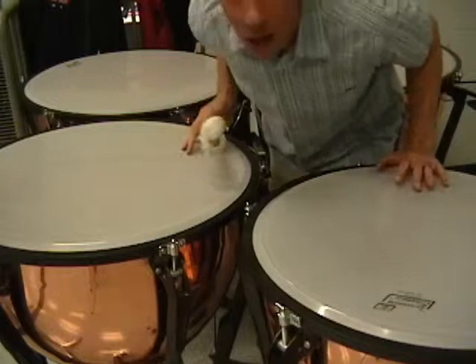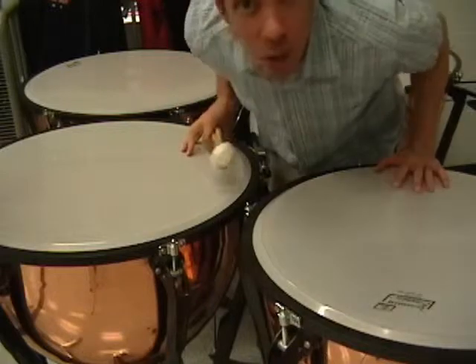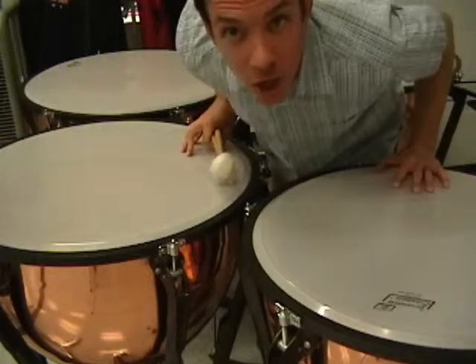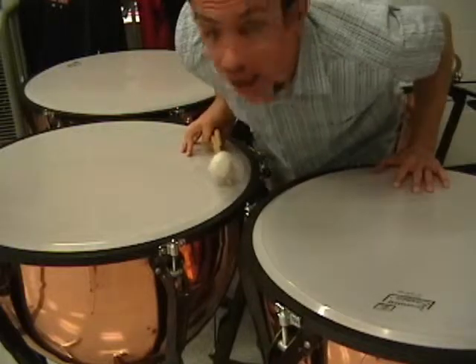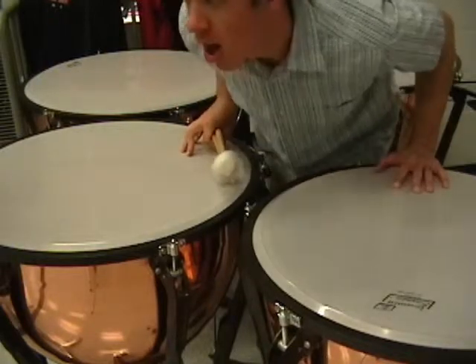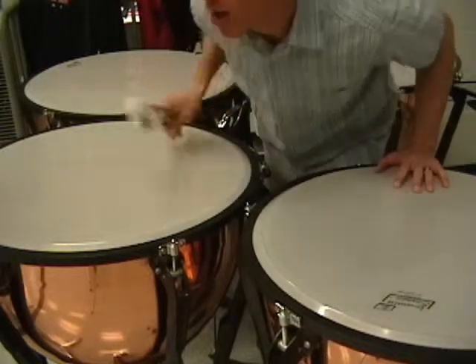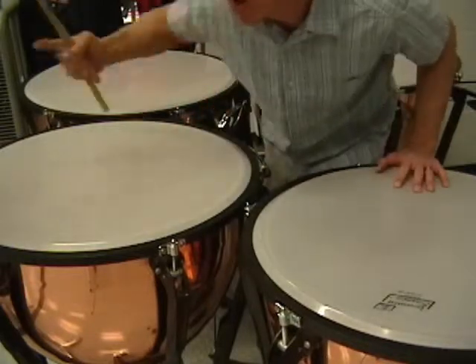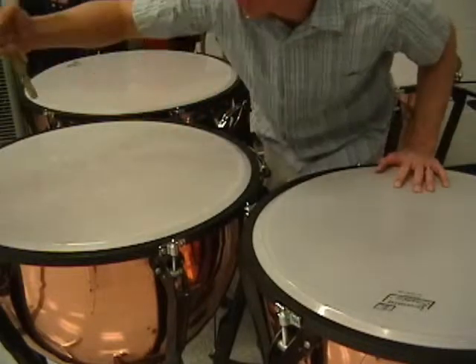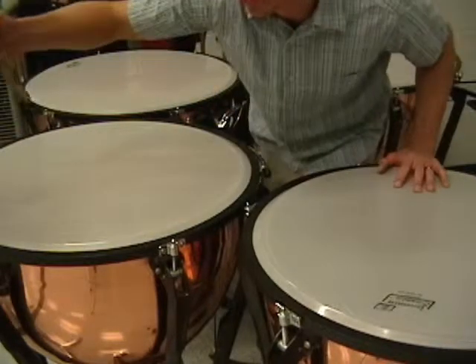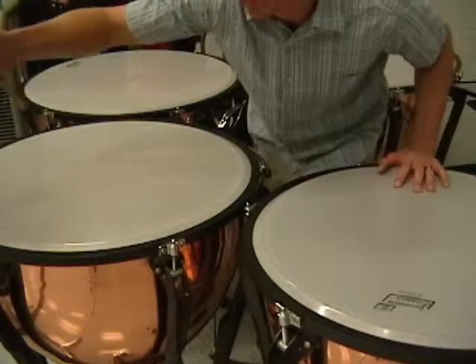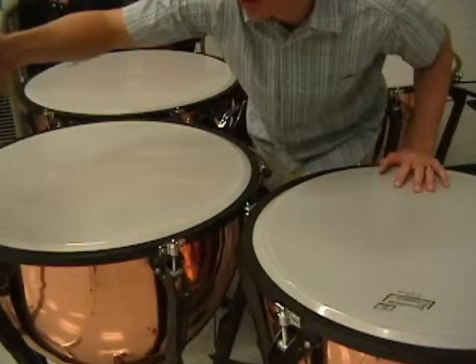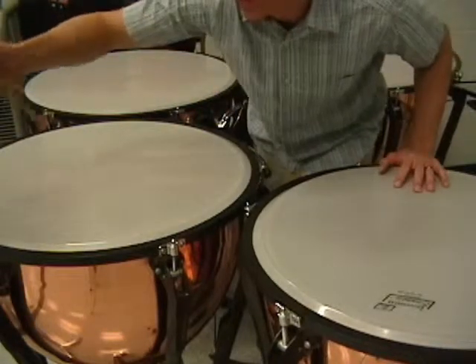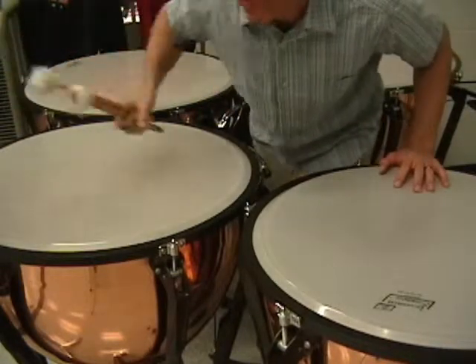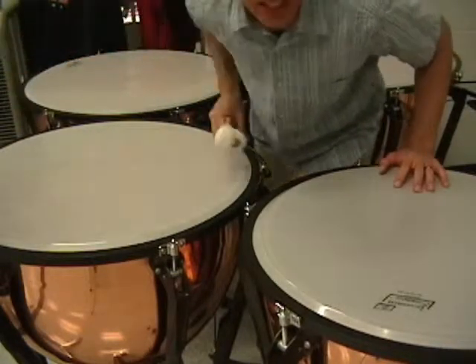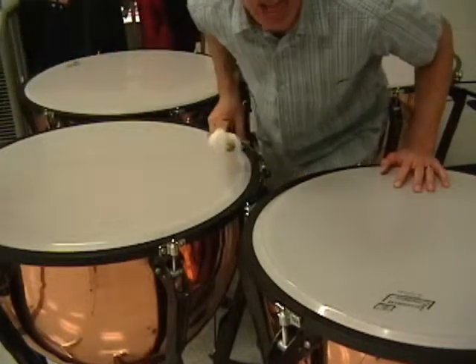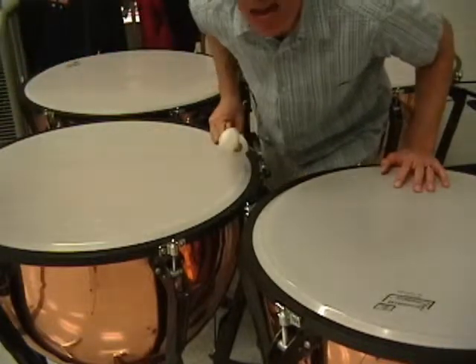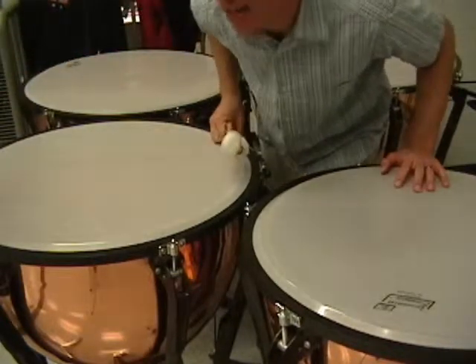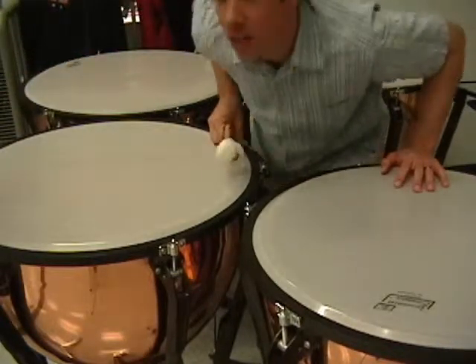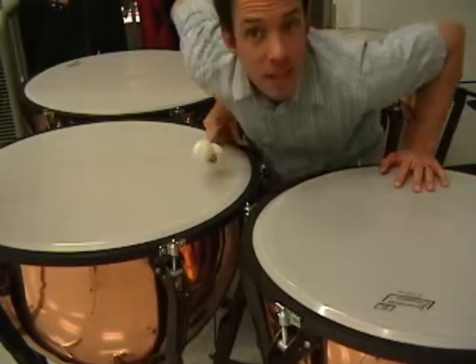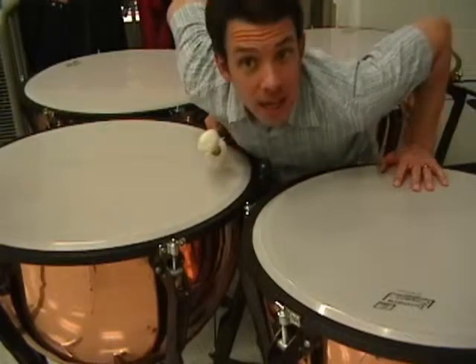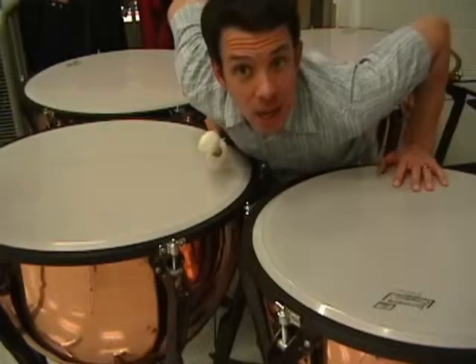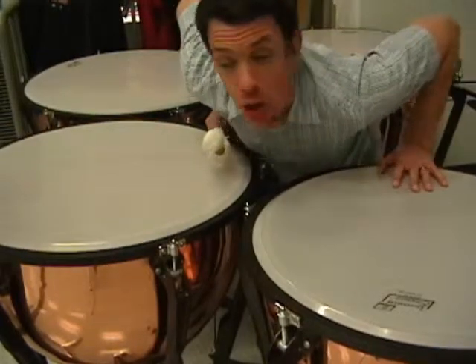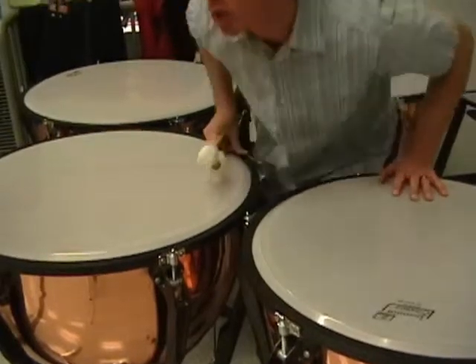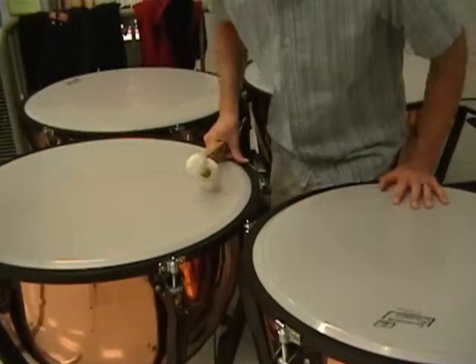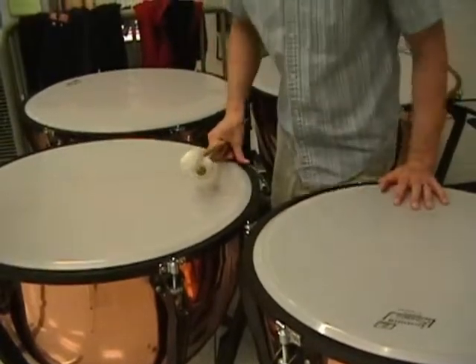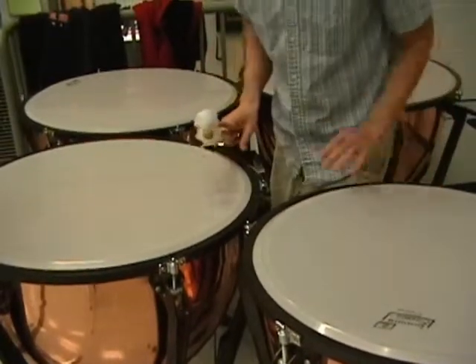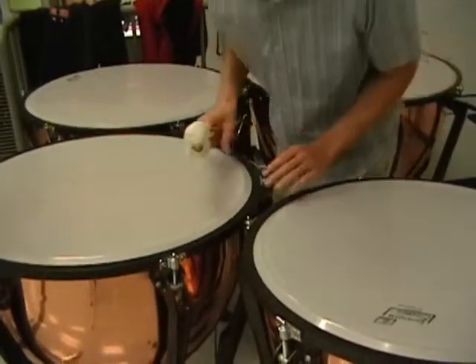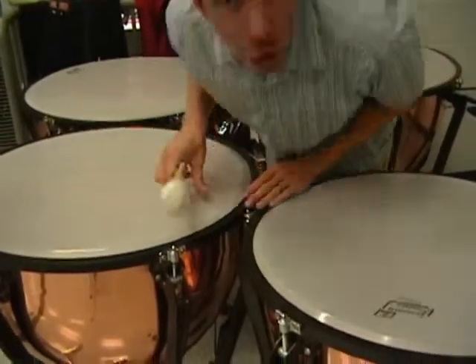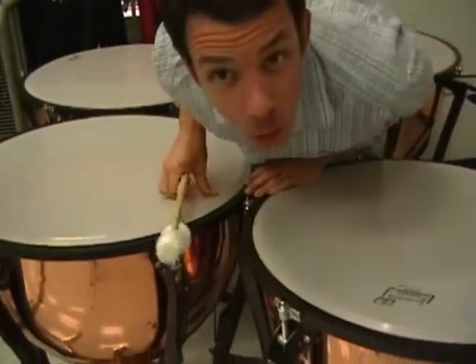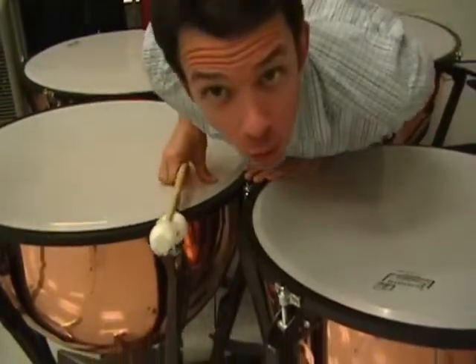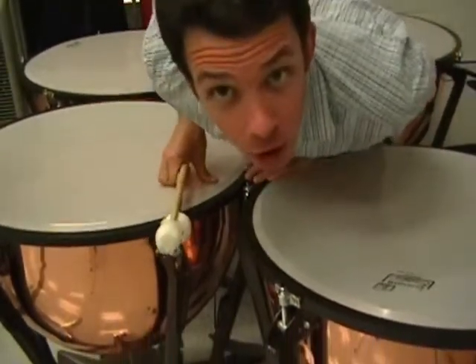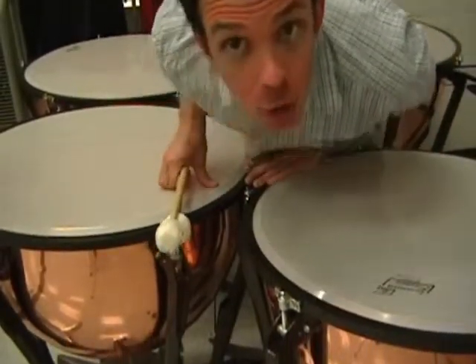We're starting on the 1, 2, 3, 4, 5, 6th line. Second measure.